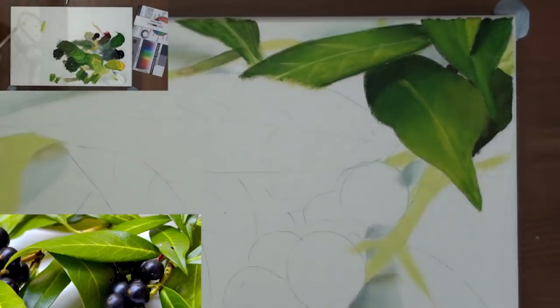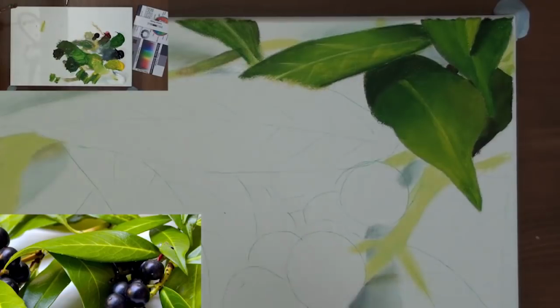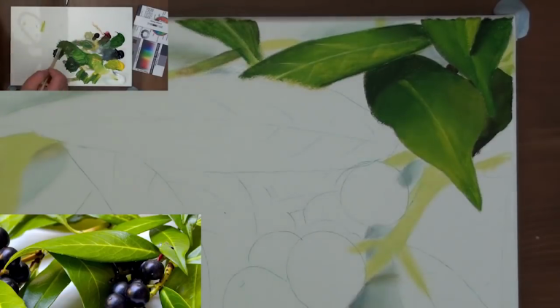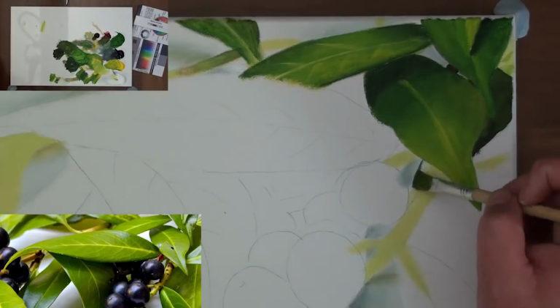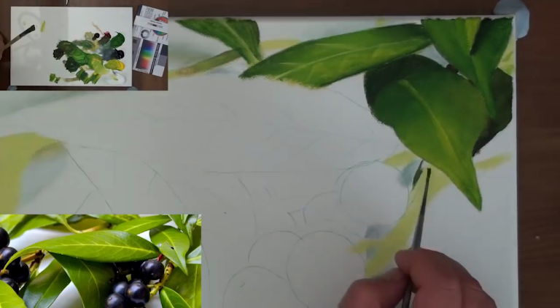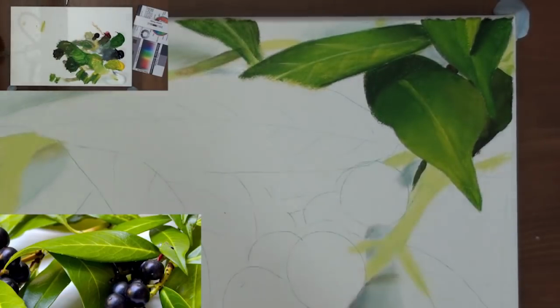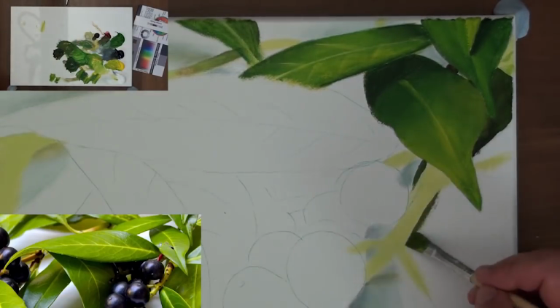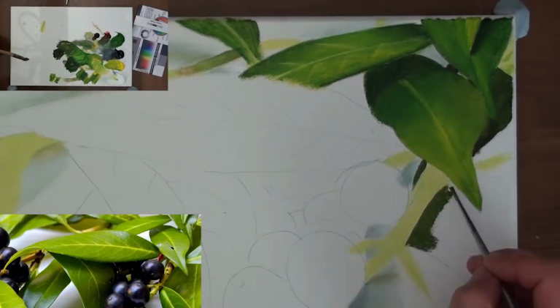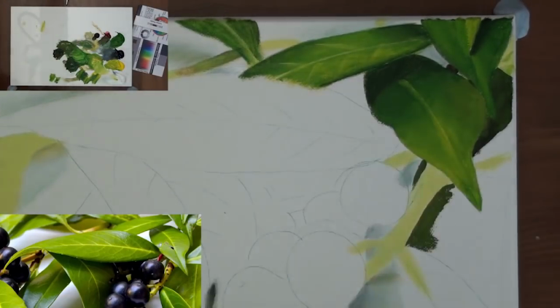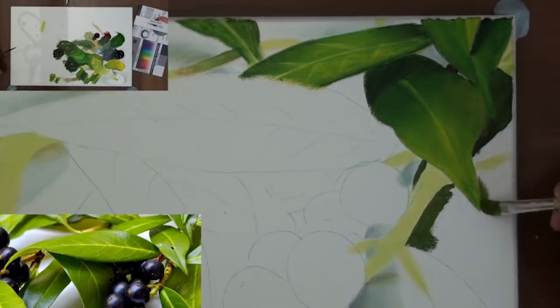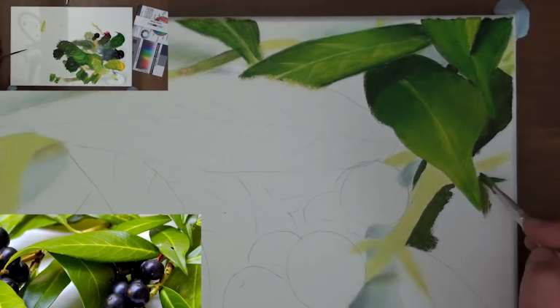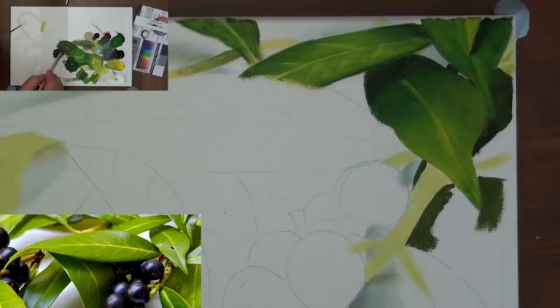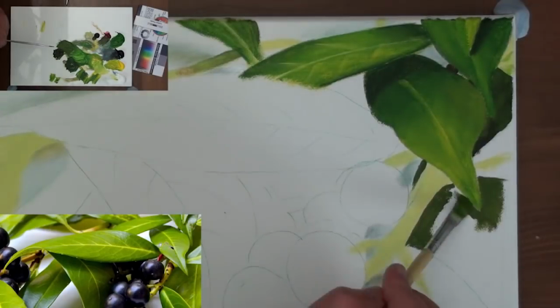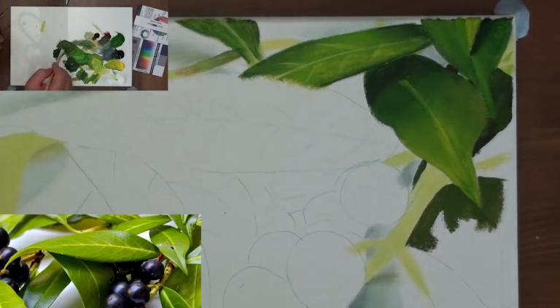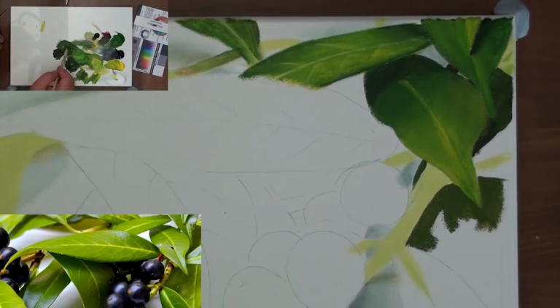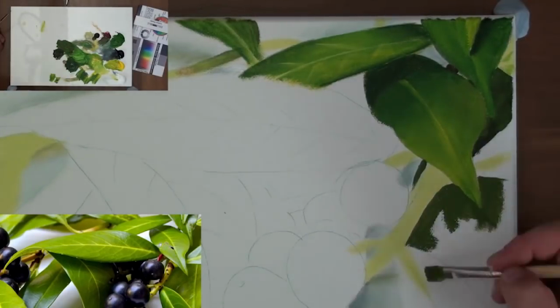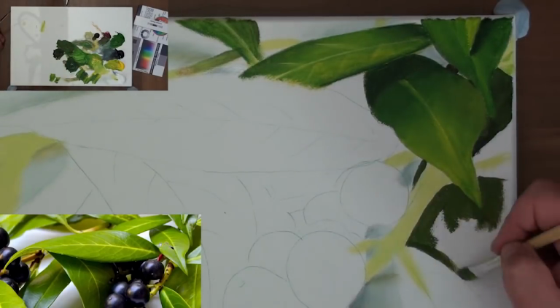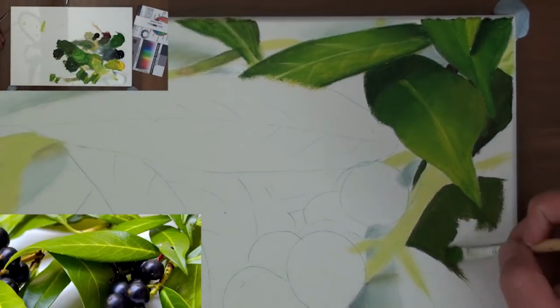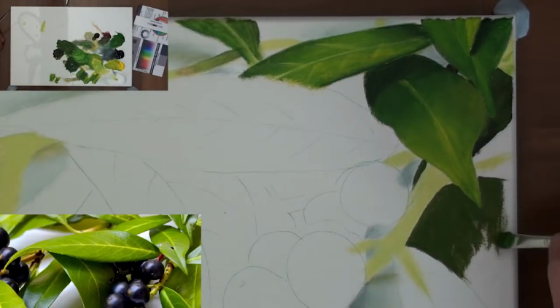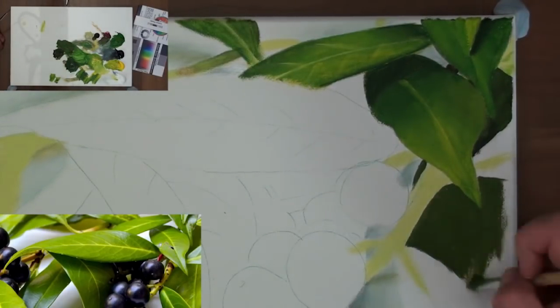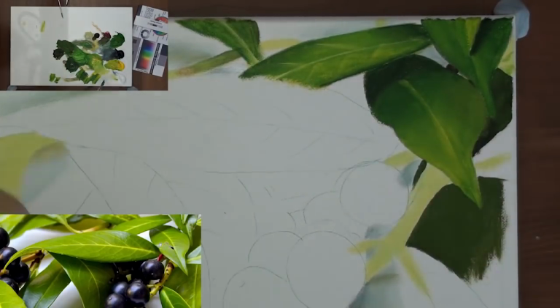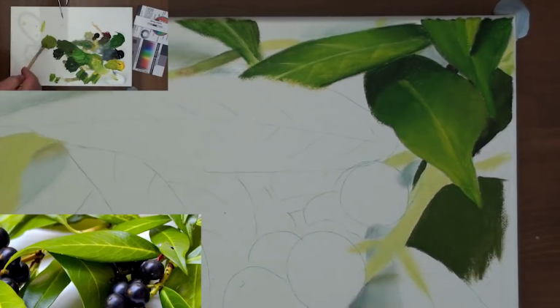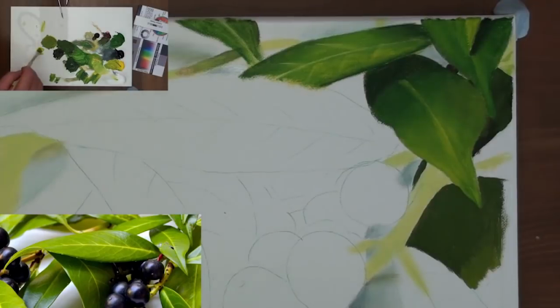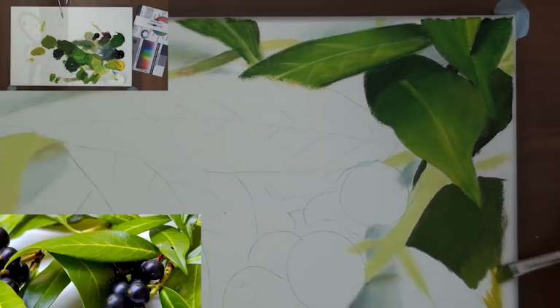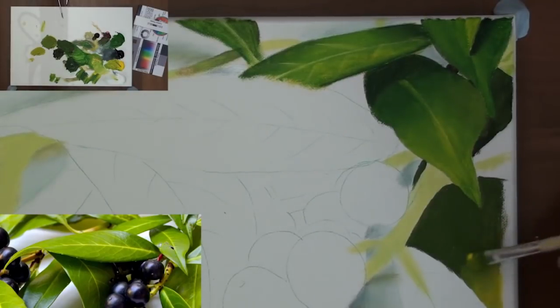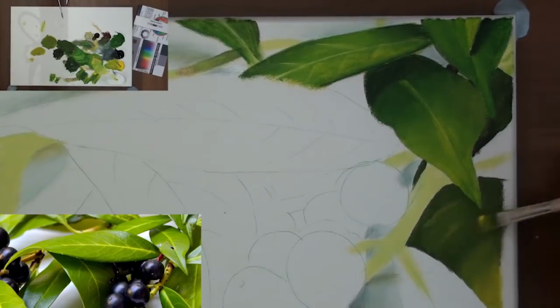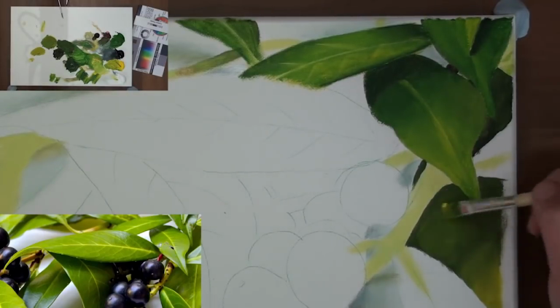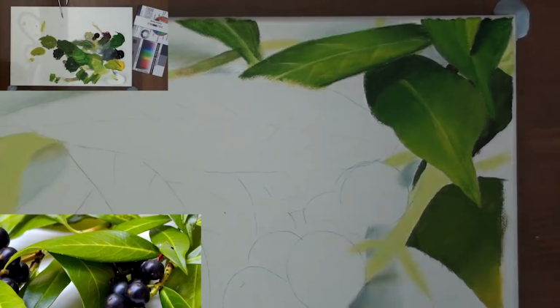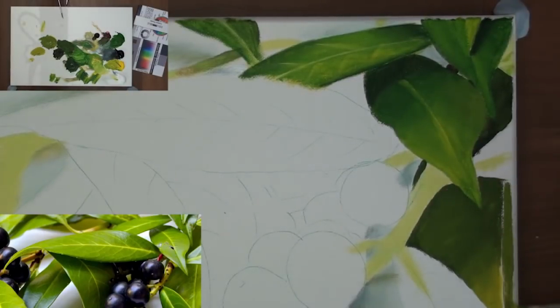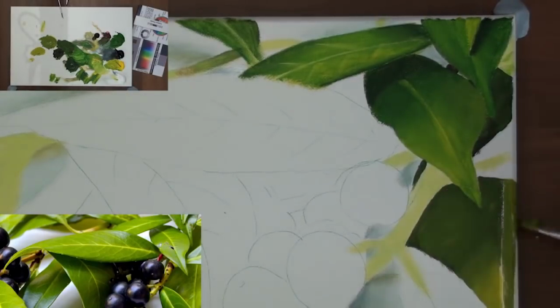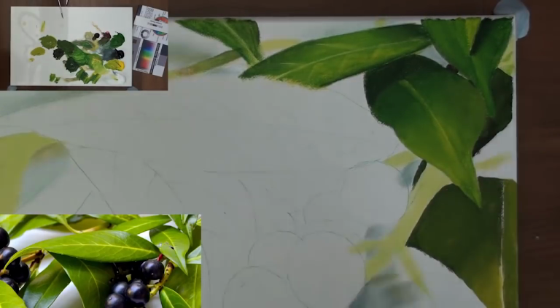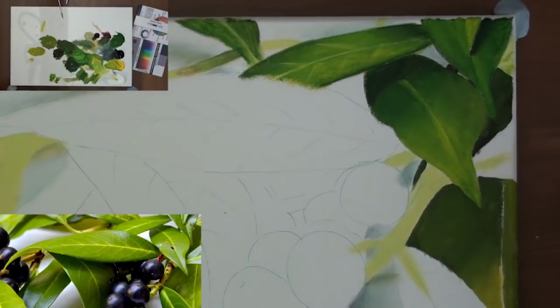If you struggle to get these lines fine enough, you can also use a rigger brush. To embed the veins into the leaf, I gently brush over them with a clean and dry filbert. Once the one leaf is complete, move on to the next leaf.